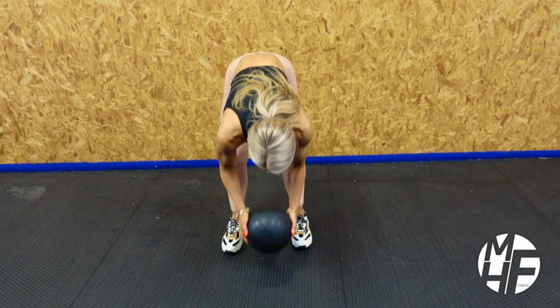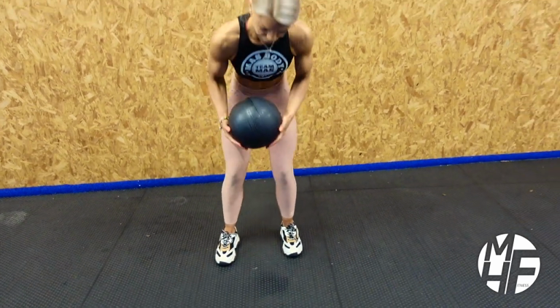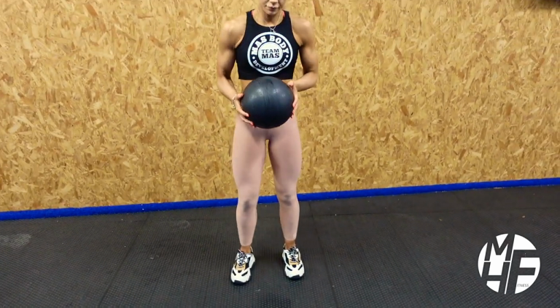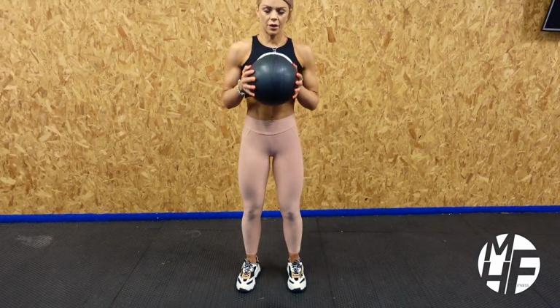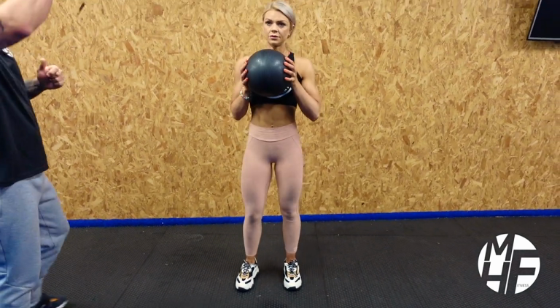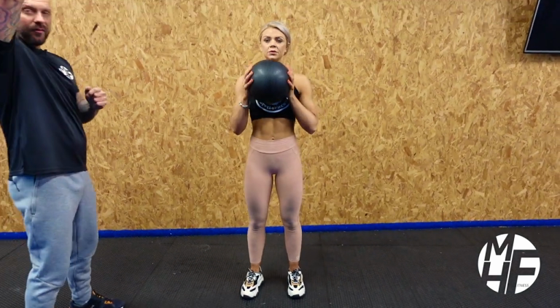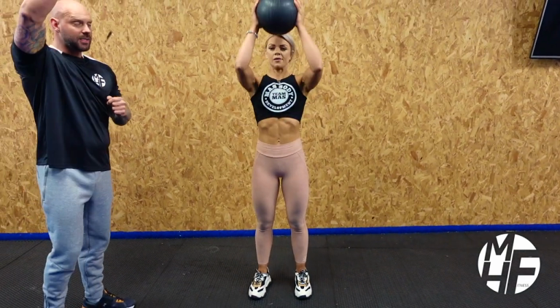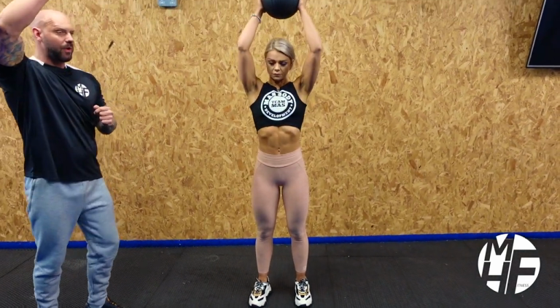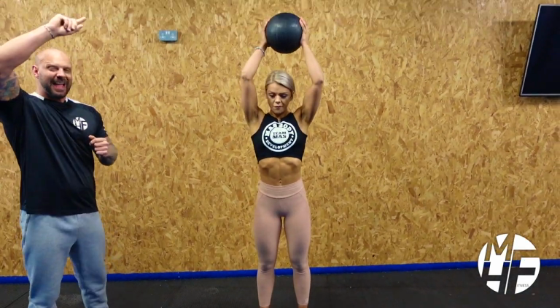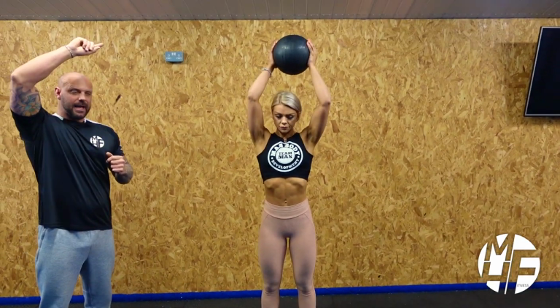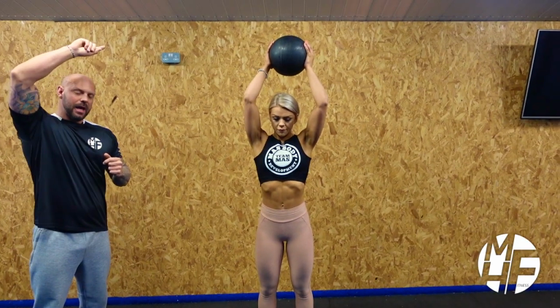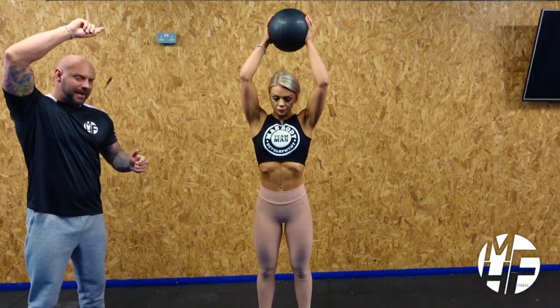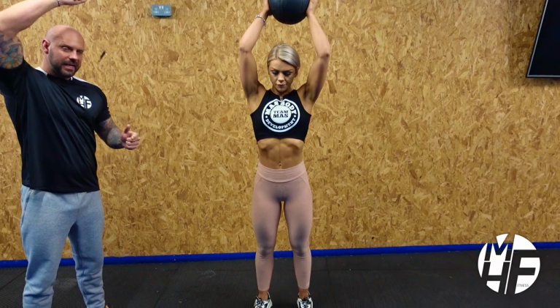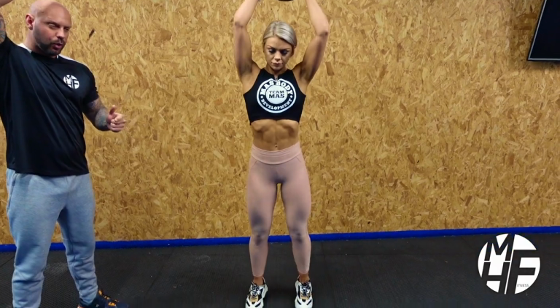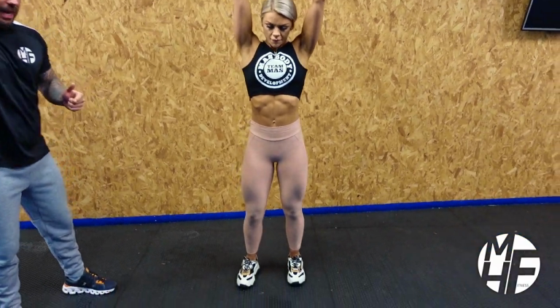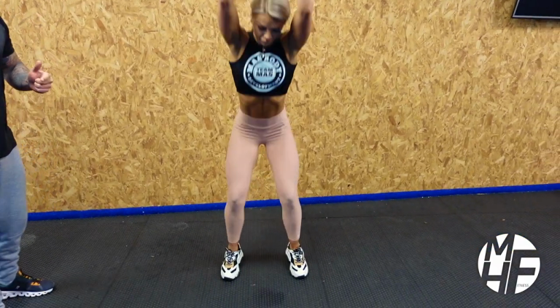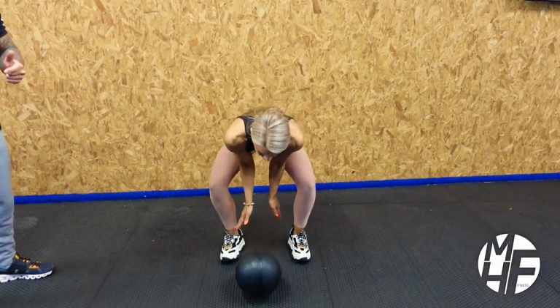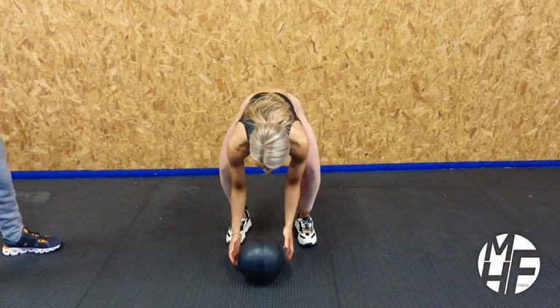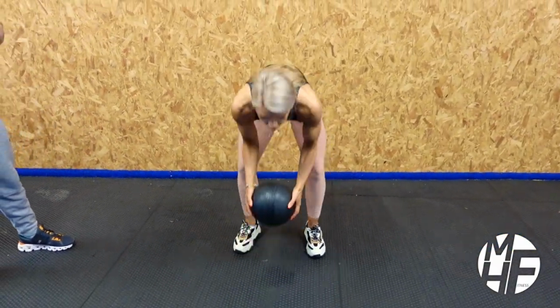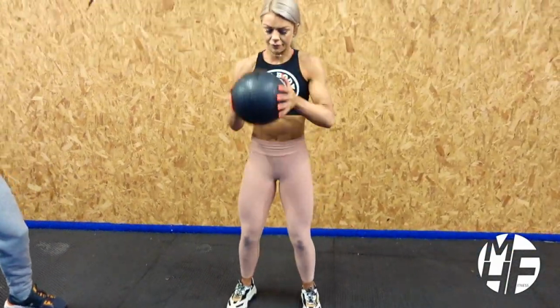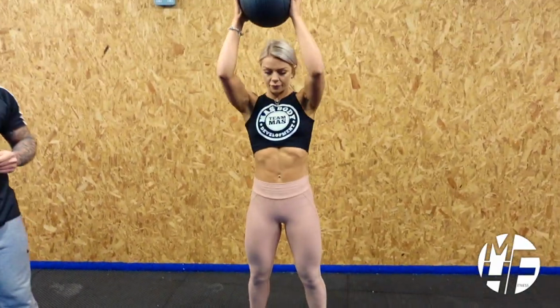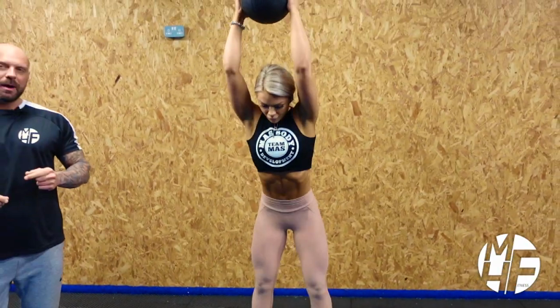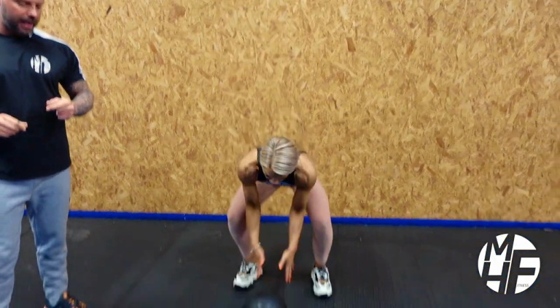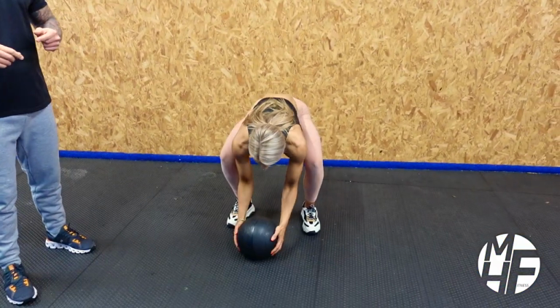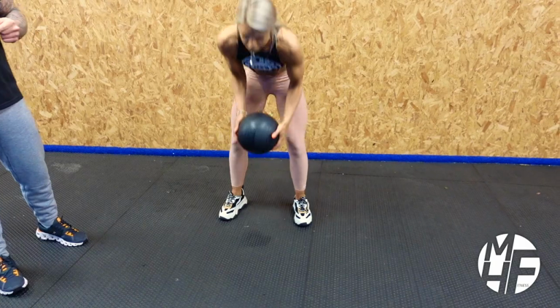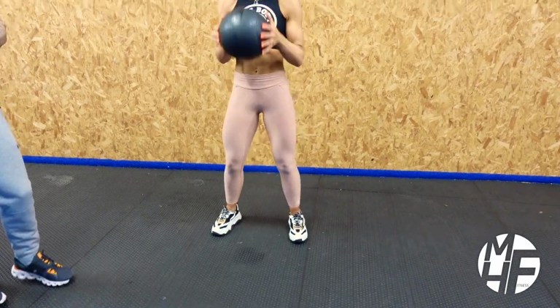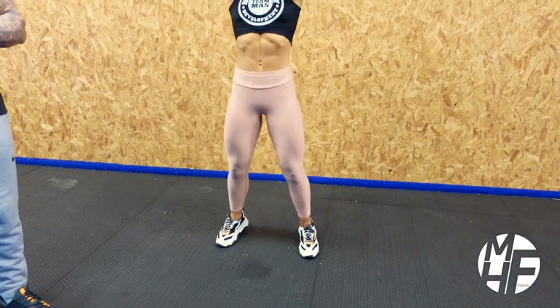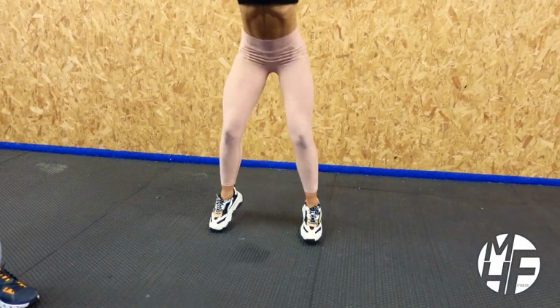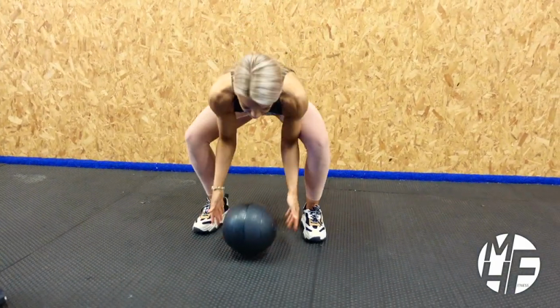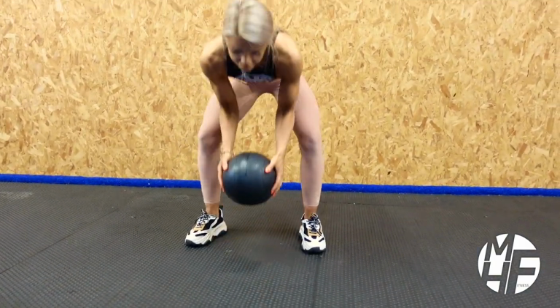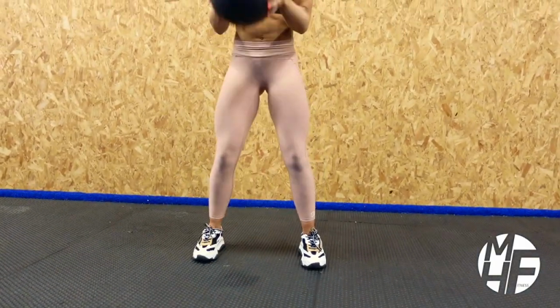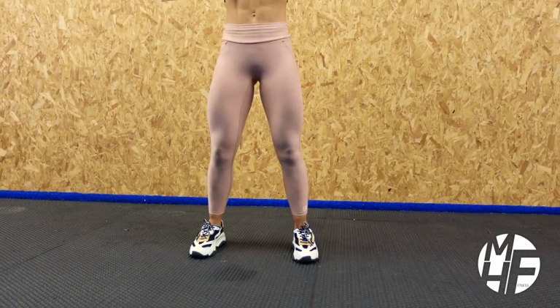What we're going to do is take it above our head to start with, and then as we bend our knees we're going to slam that through the ground. Did you notice that little bounce? Now what Ashley has to do is try and catch that on the bounce.